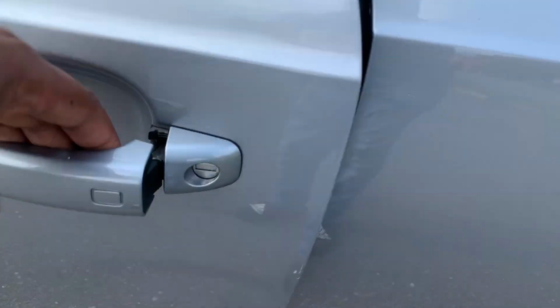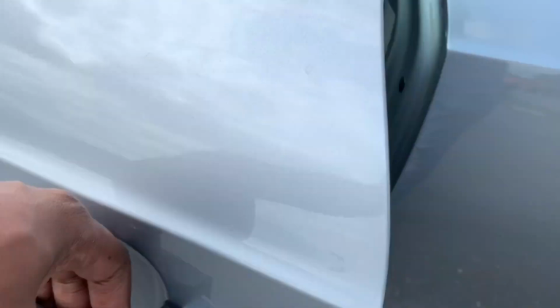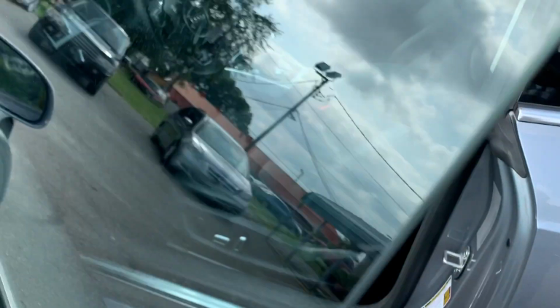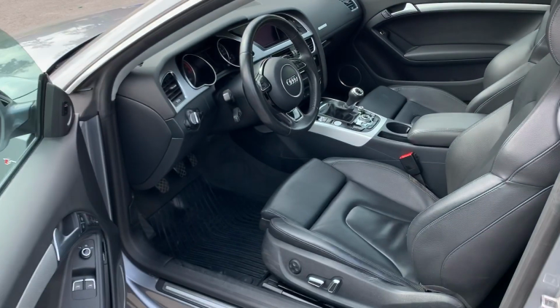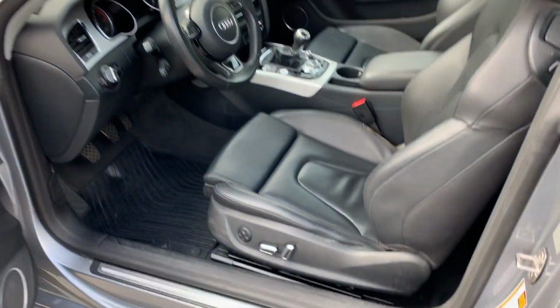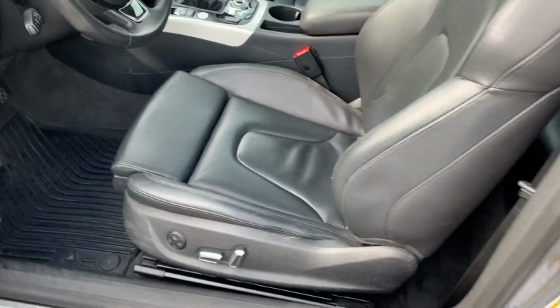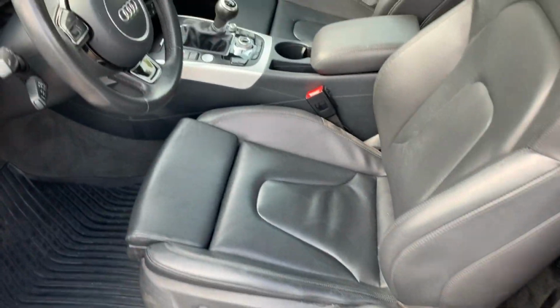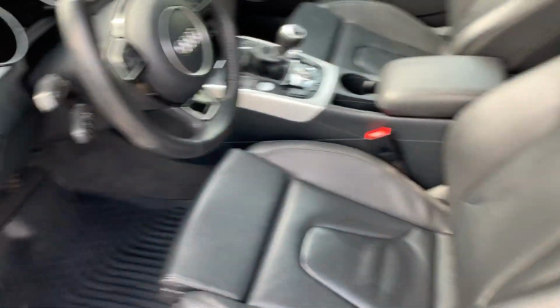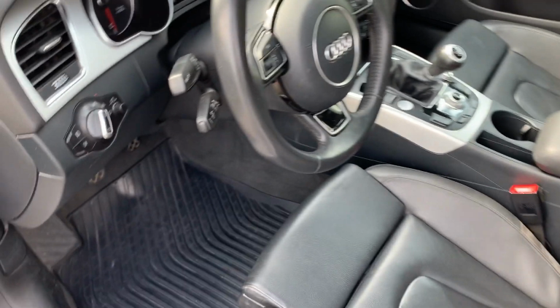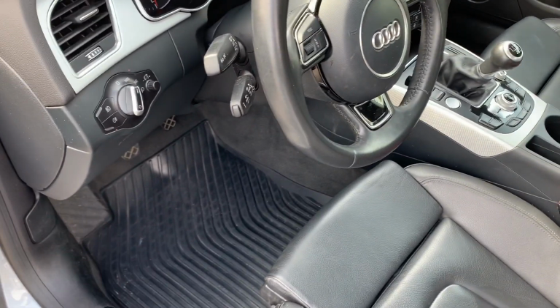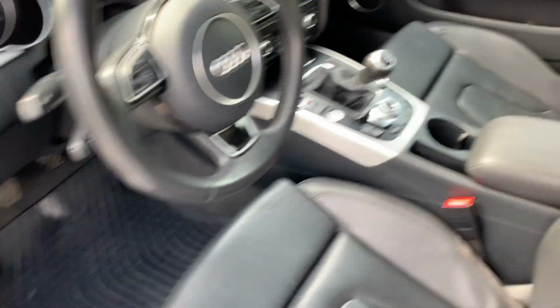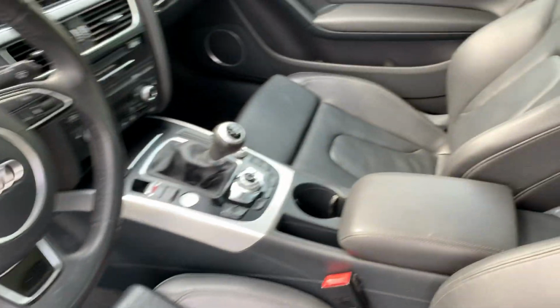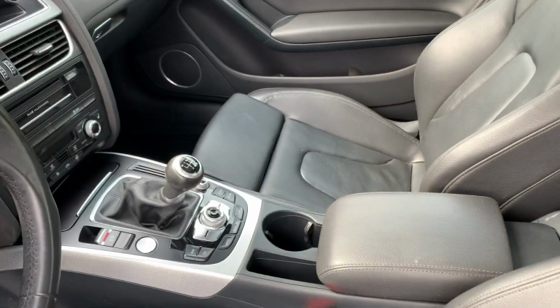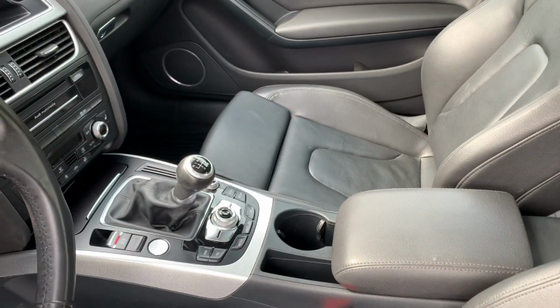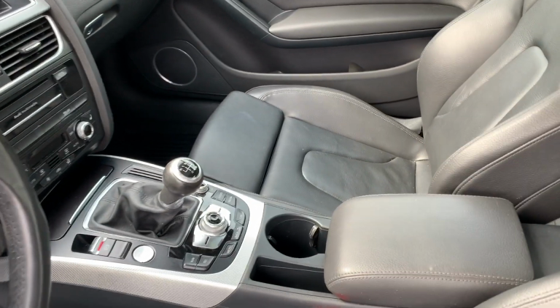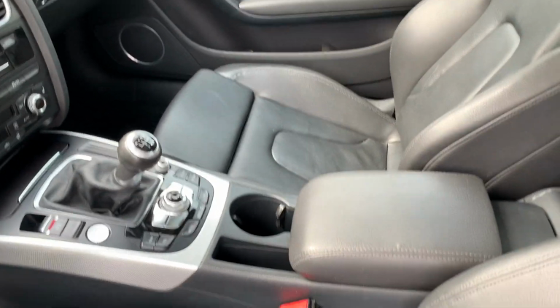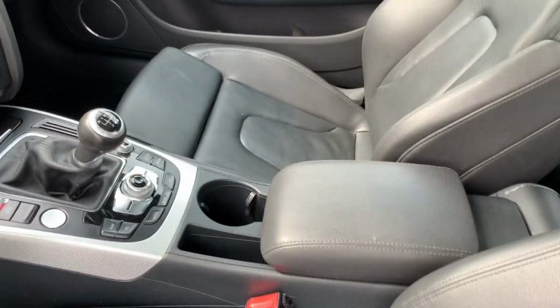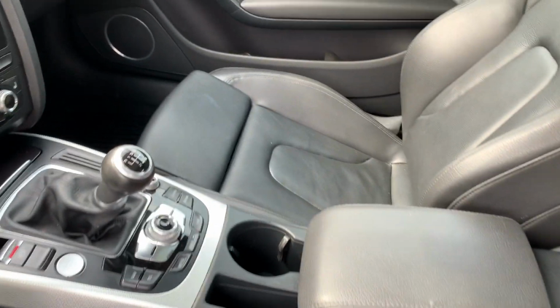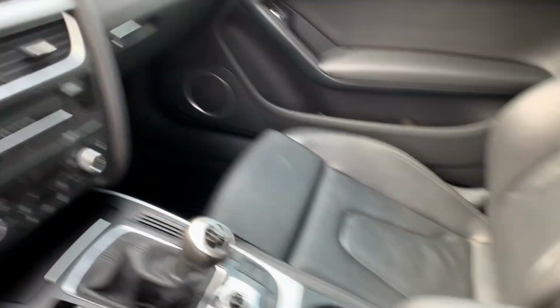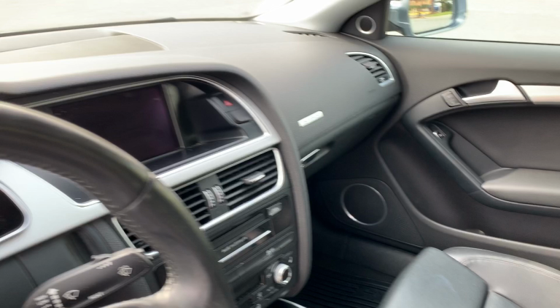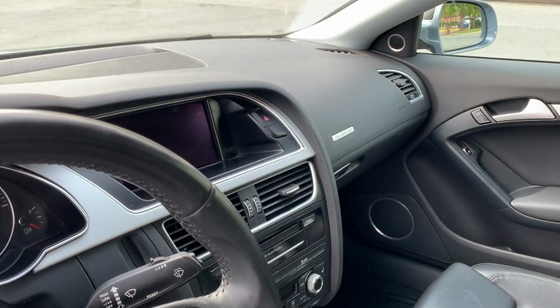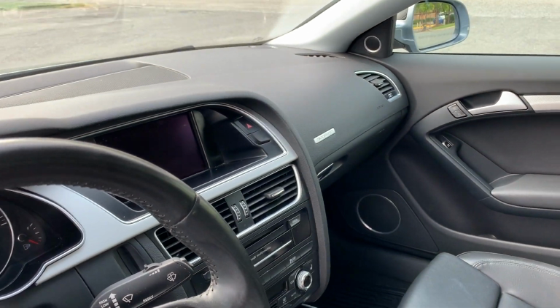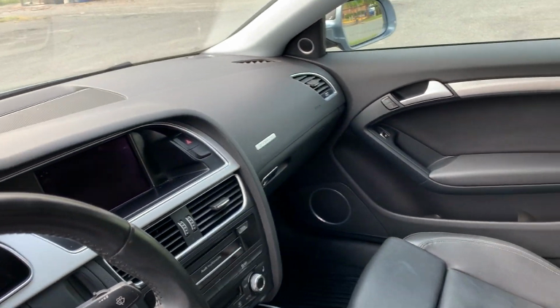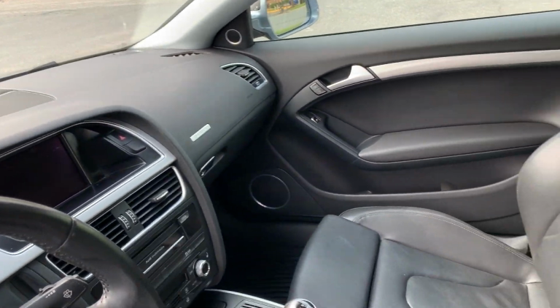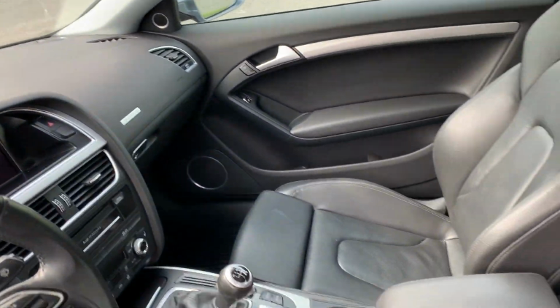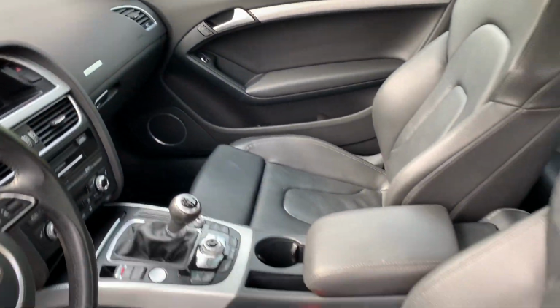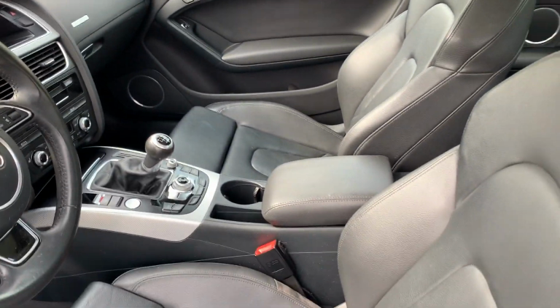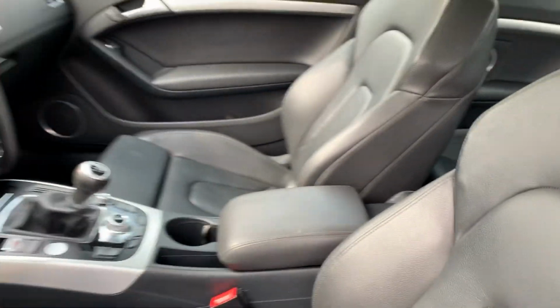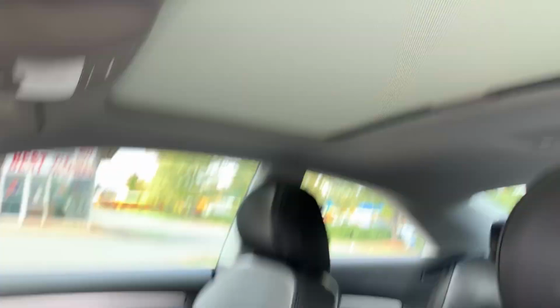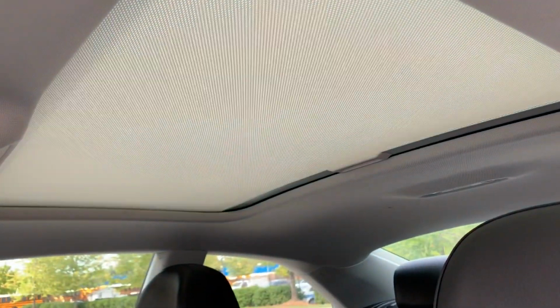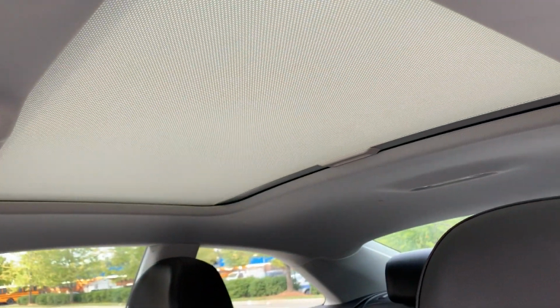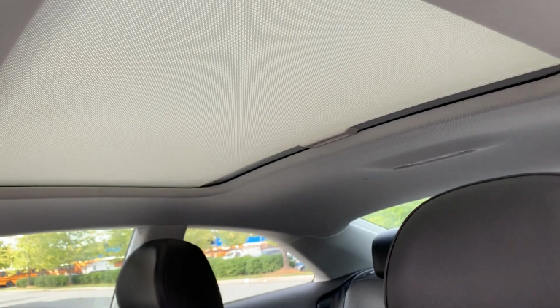As you can see it has the convenience key feature, power seats, all weather floor mats and a very fun to drive 6-speed manual transmission, navigation, backup camera, Bluetooth, Bluetooth music, panoramic roof.